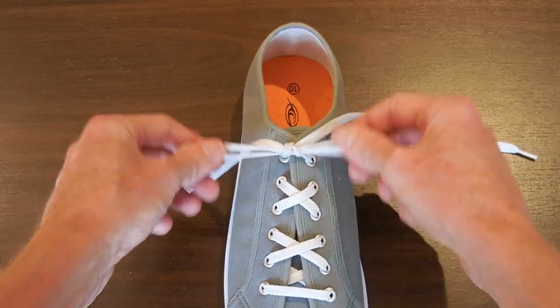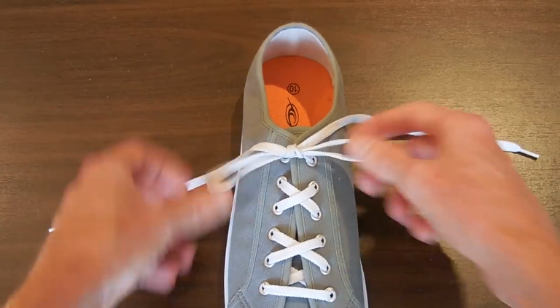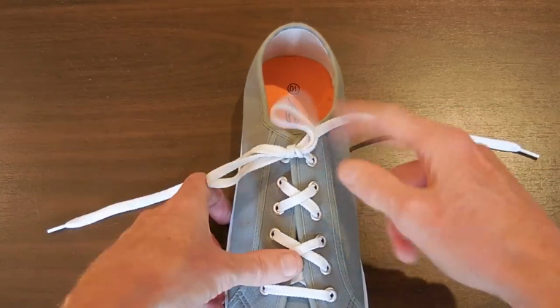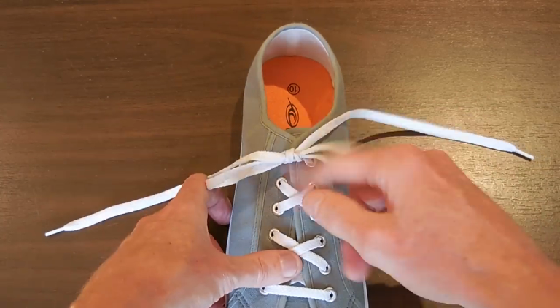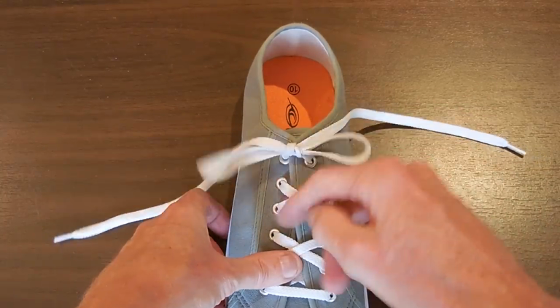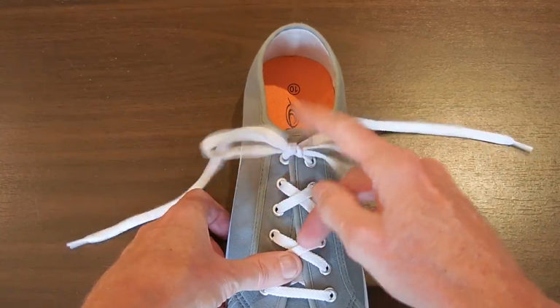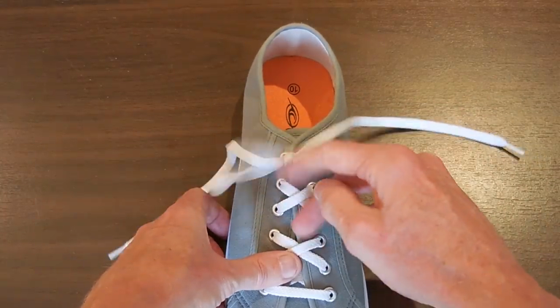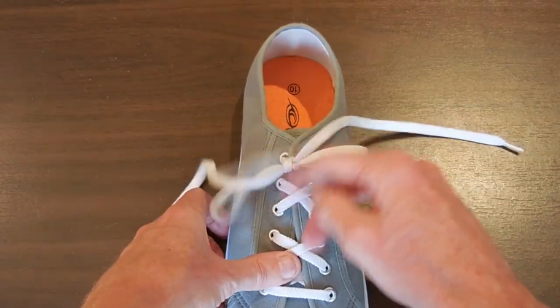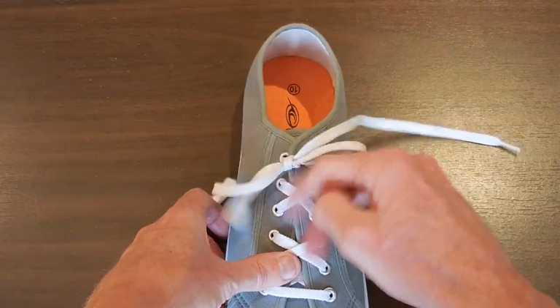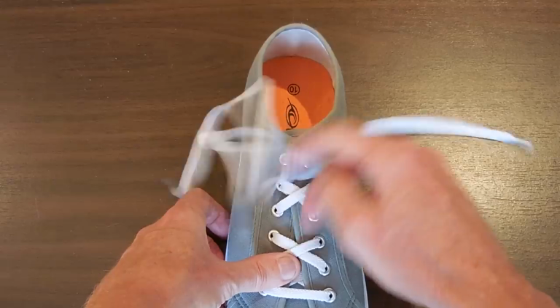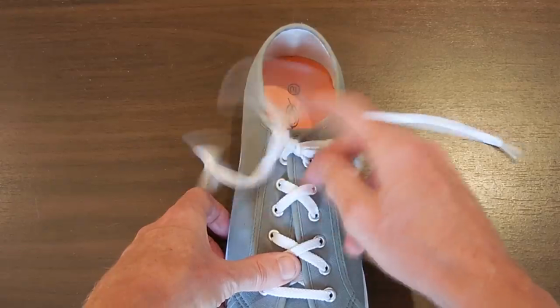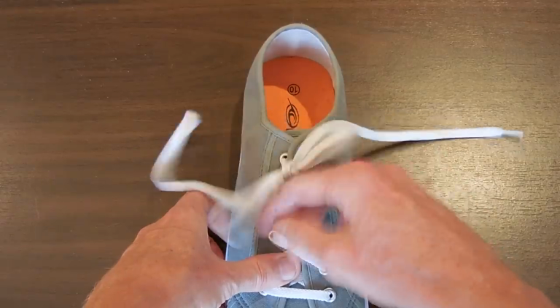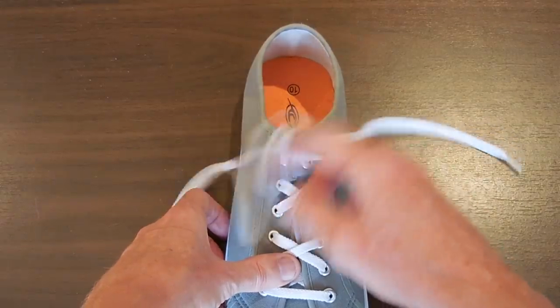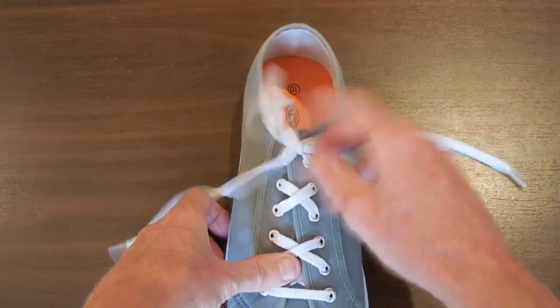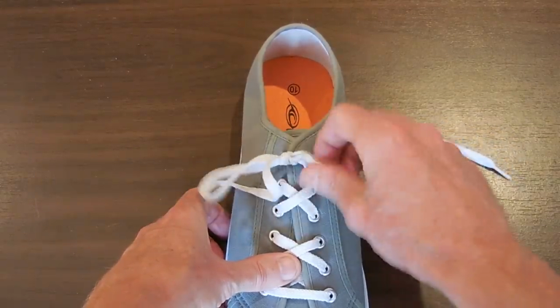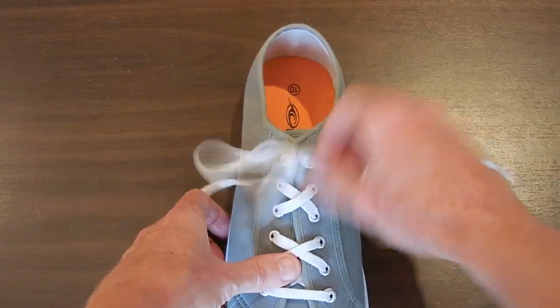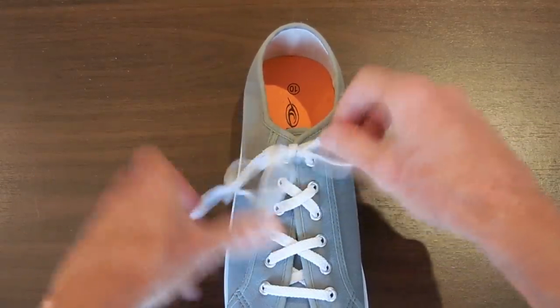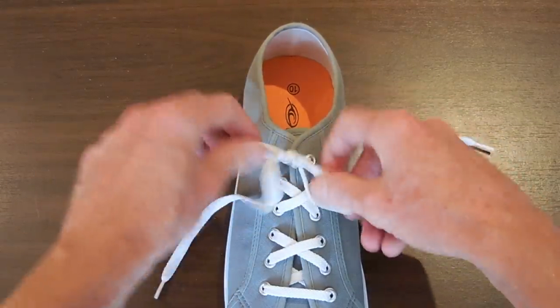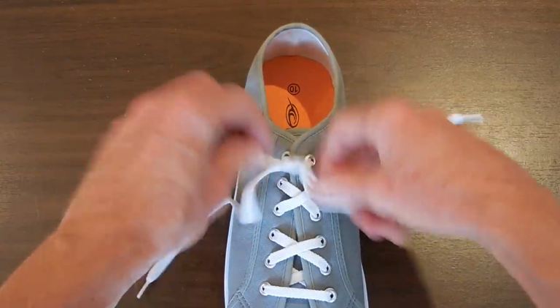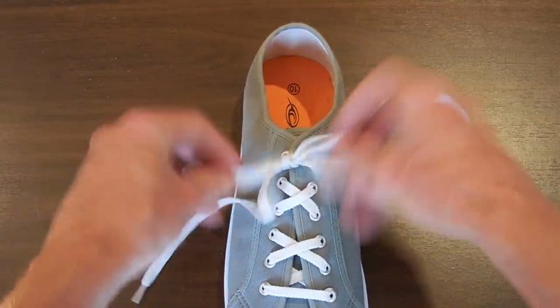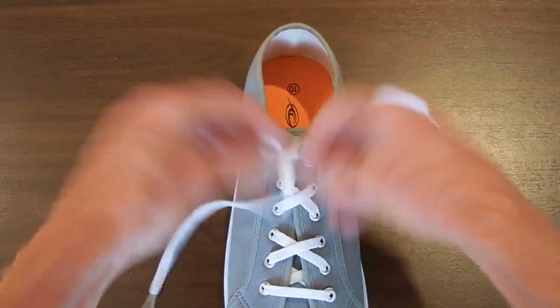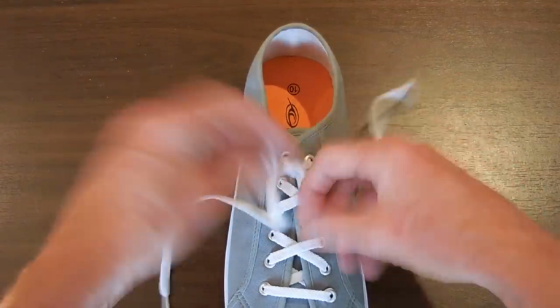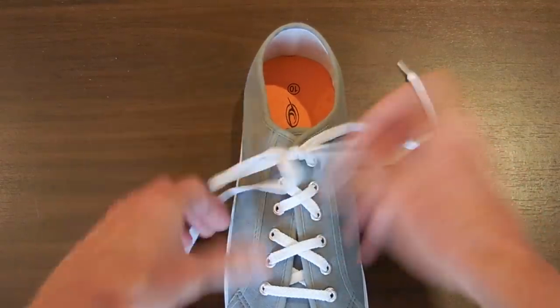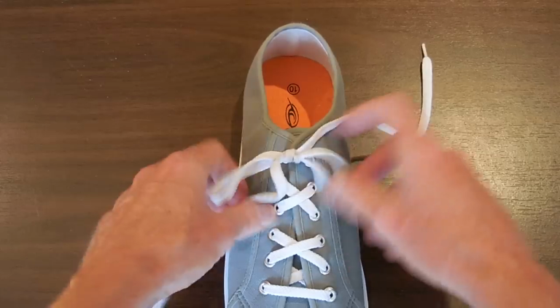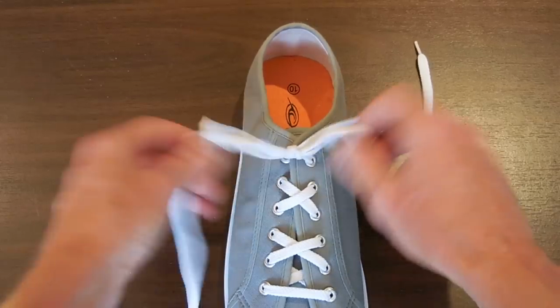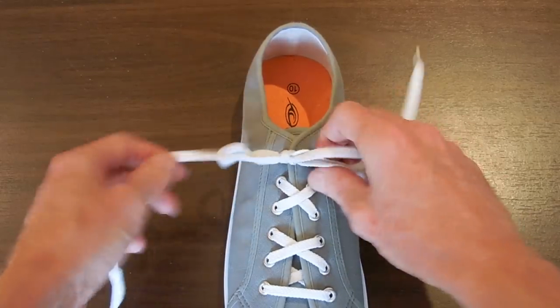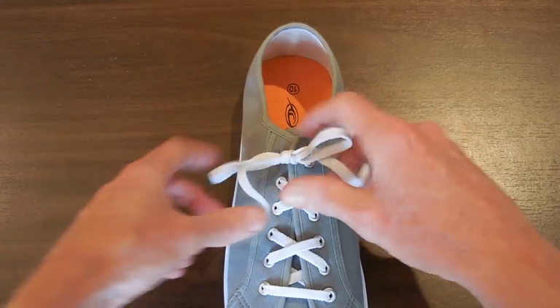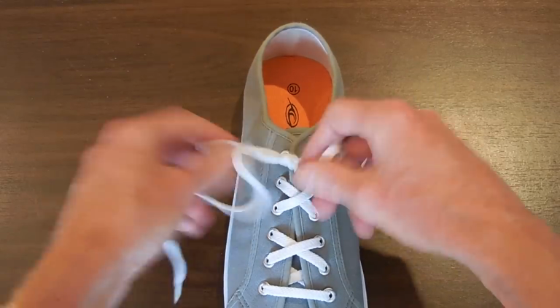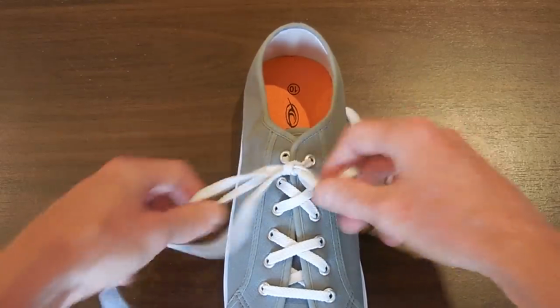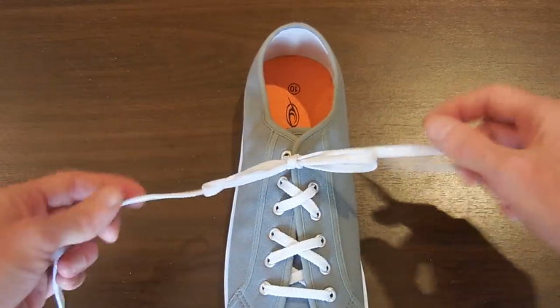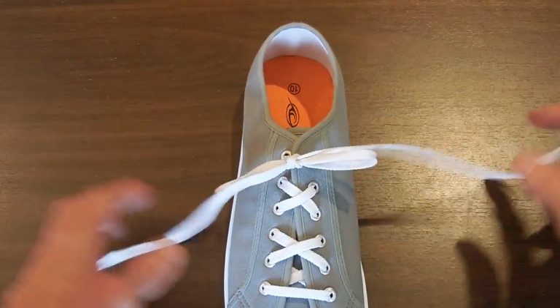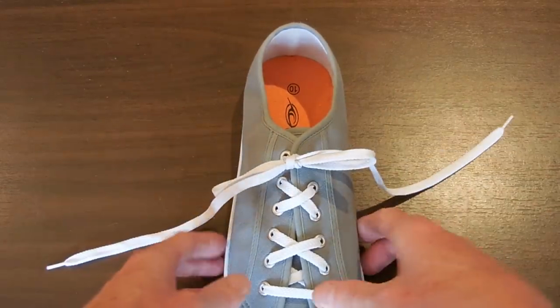Now, that will hold no matter how much happens to the knot during the day. I could literally do some vigorous activity, and that will hold tight.